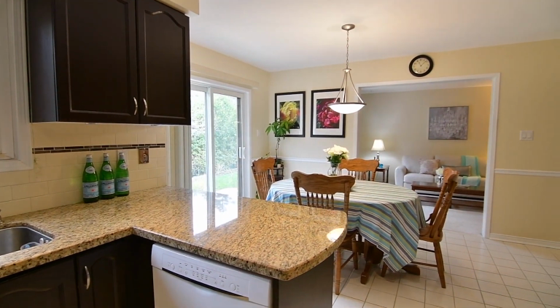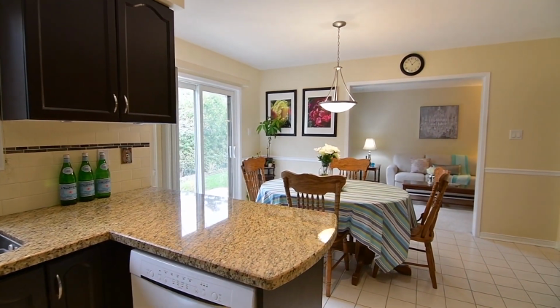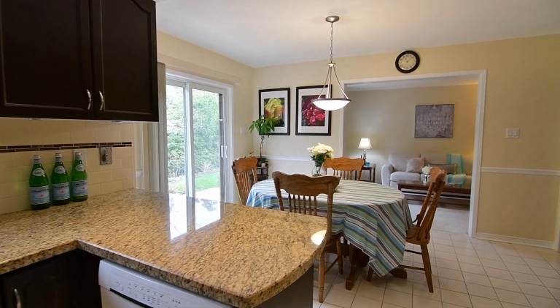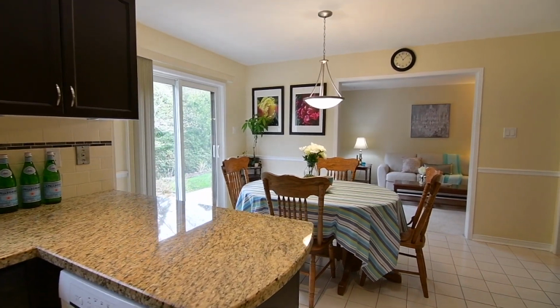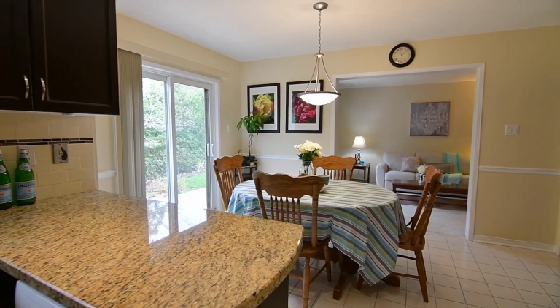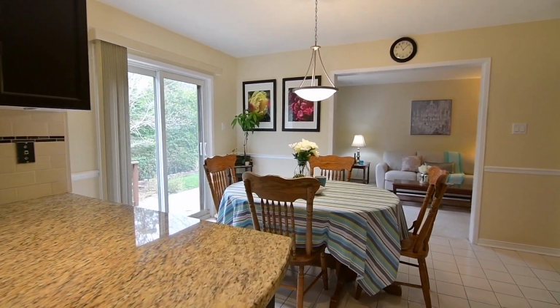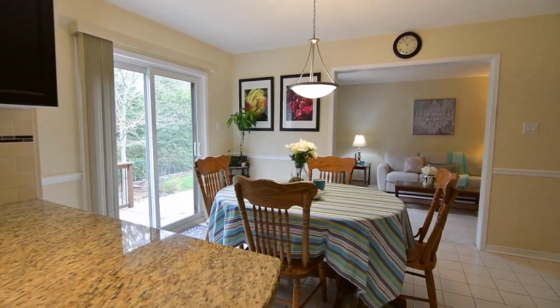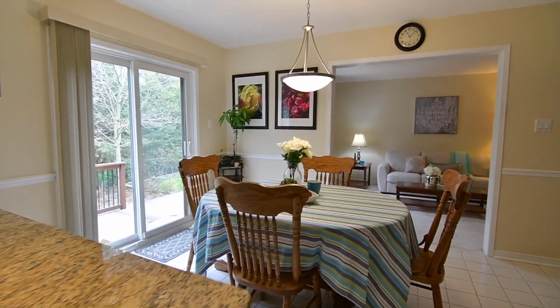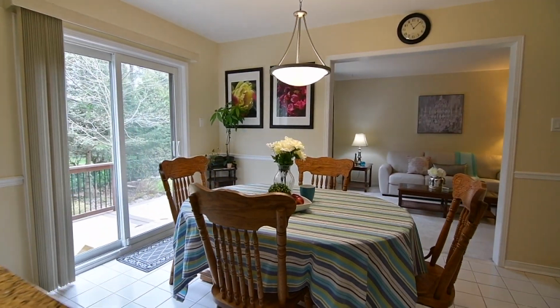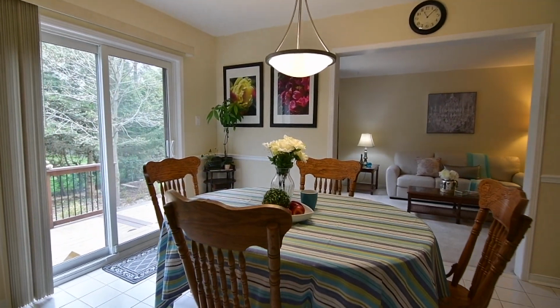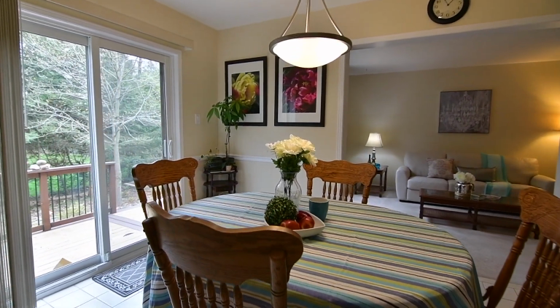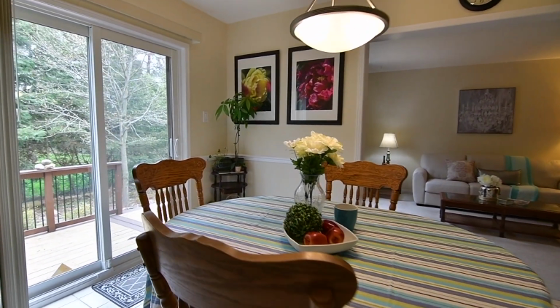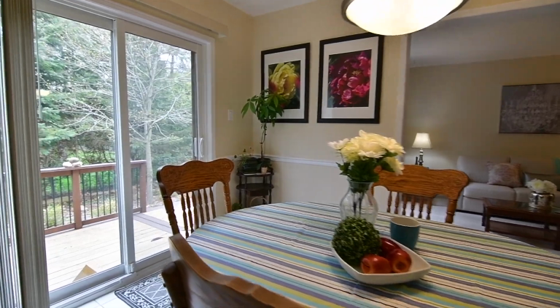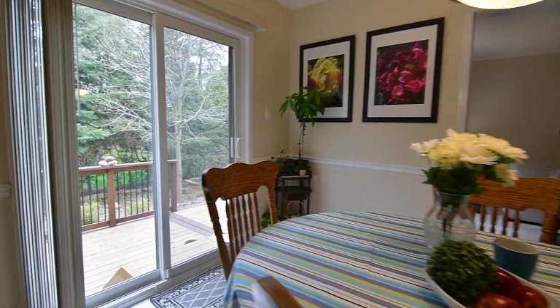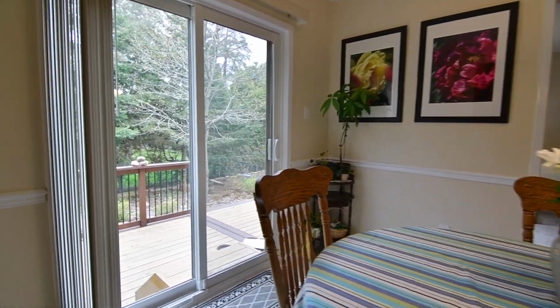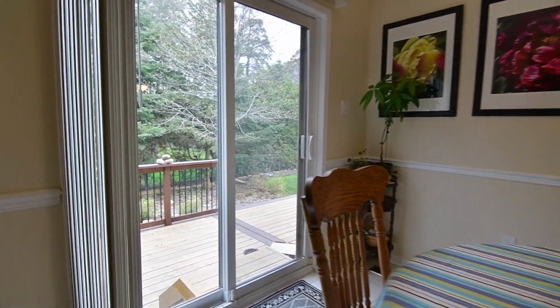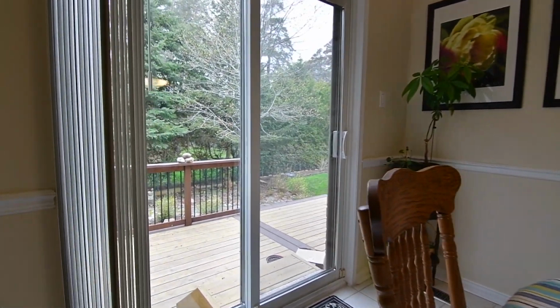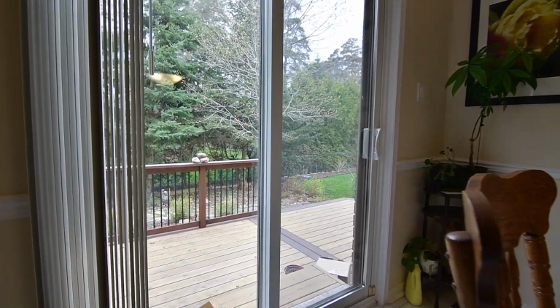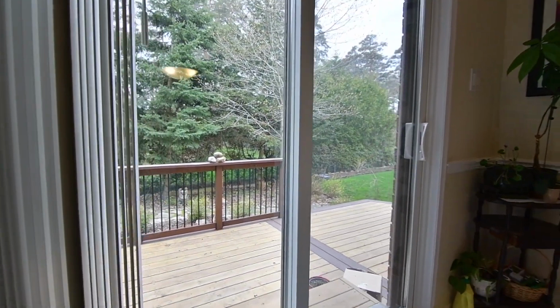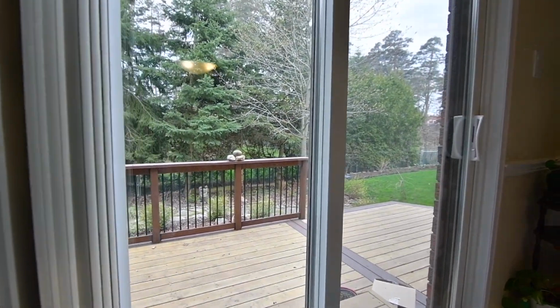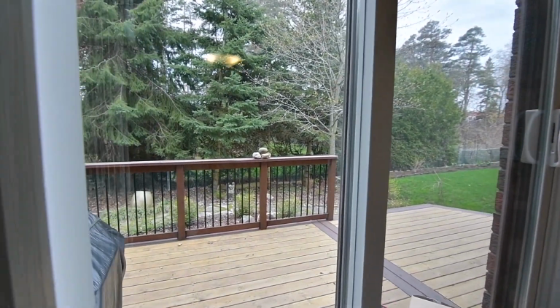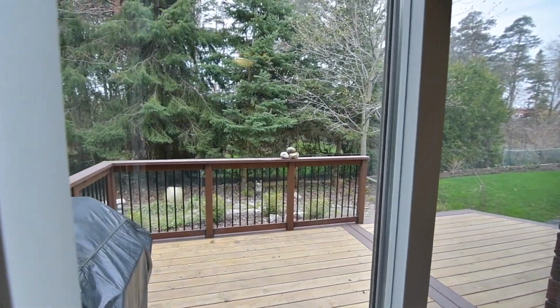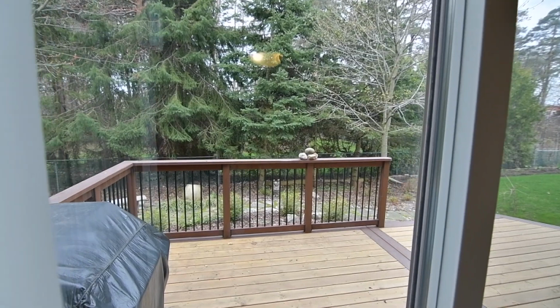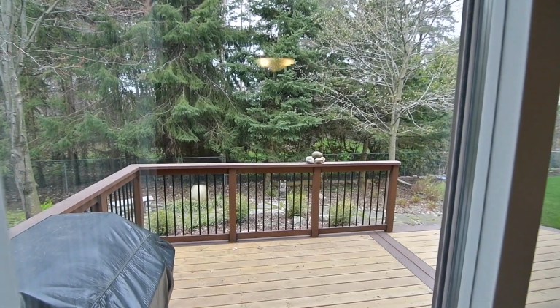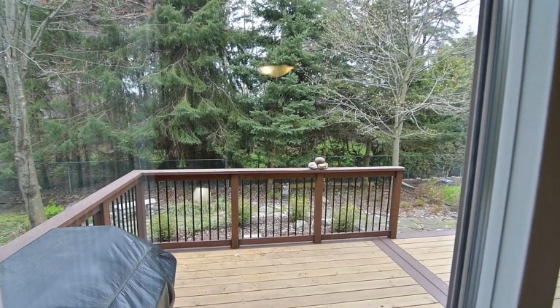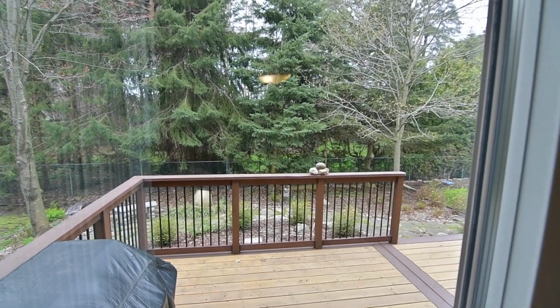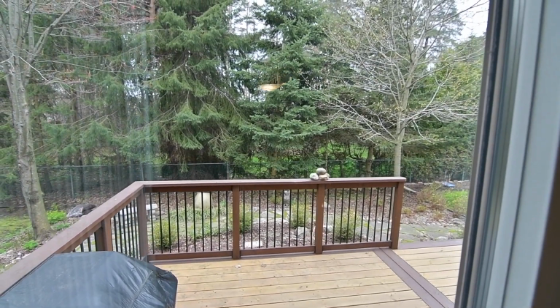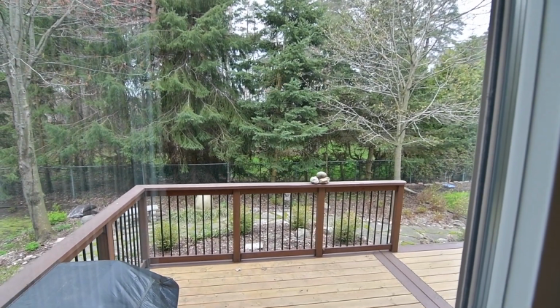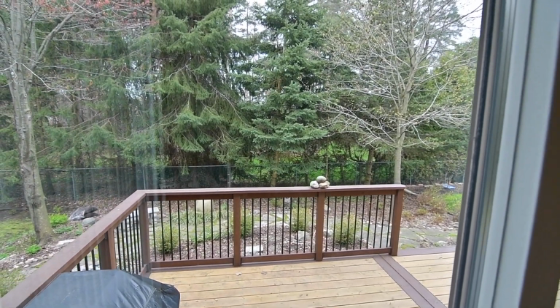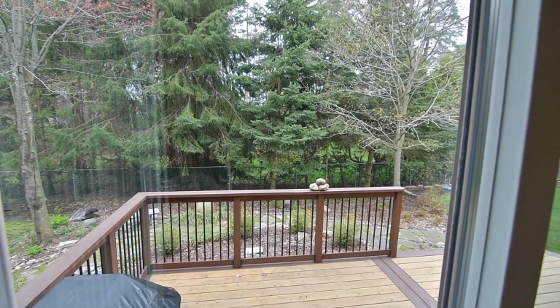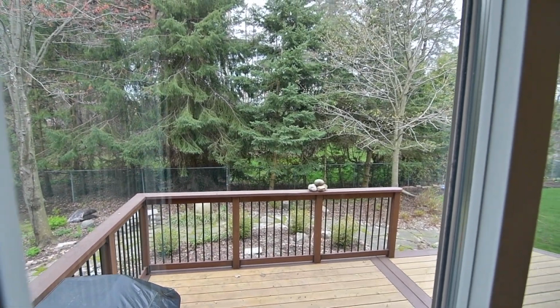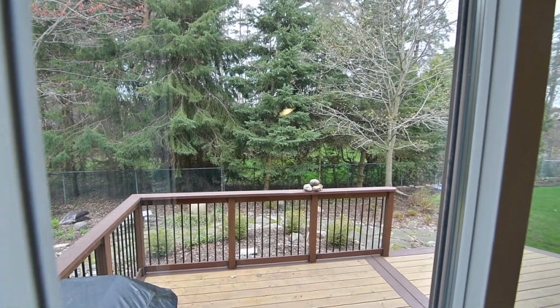The sliding door walk-out from the breakfast area opens onto a spacious deck perfect for year-round barbecuing and summertime entertaining, while a neighbouring tree line thick with evergreens and seasonal shade trees provides both a natural backdrop and privacy for the backyard.